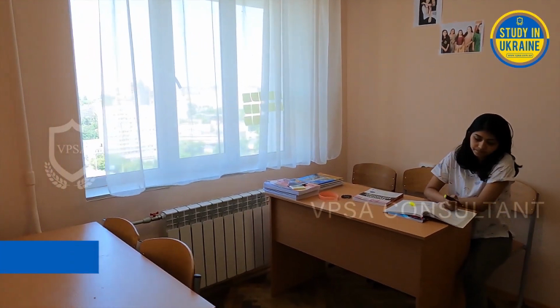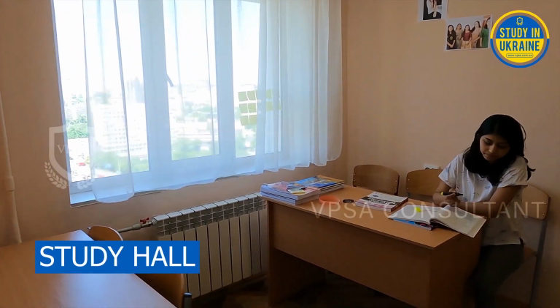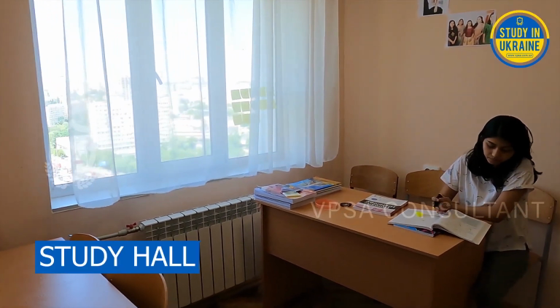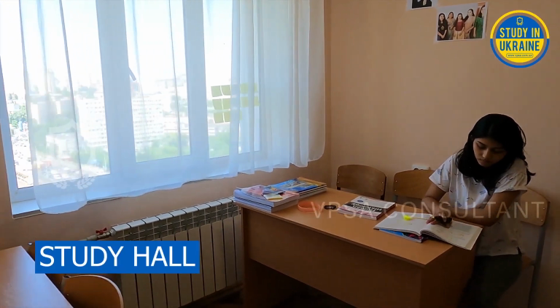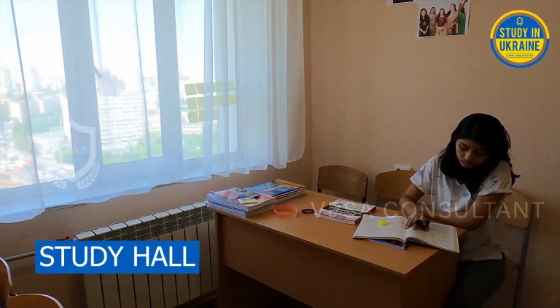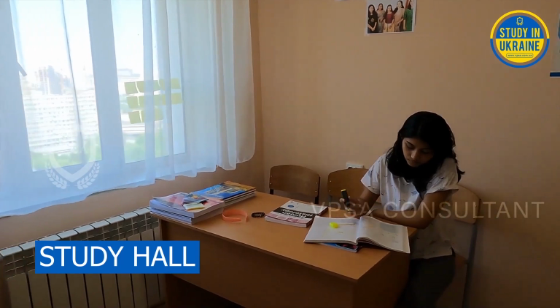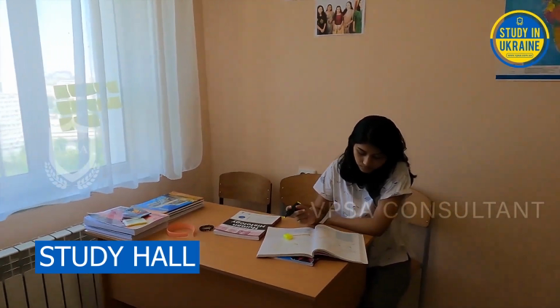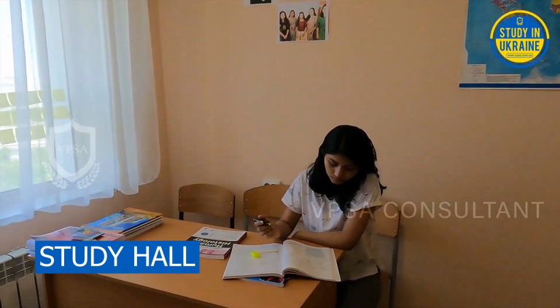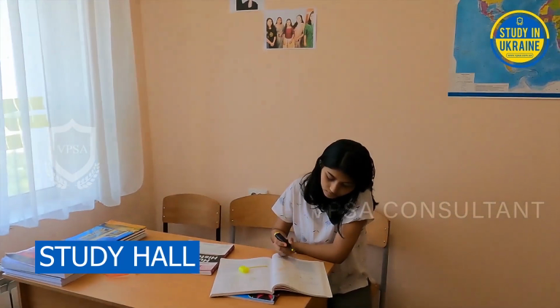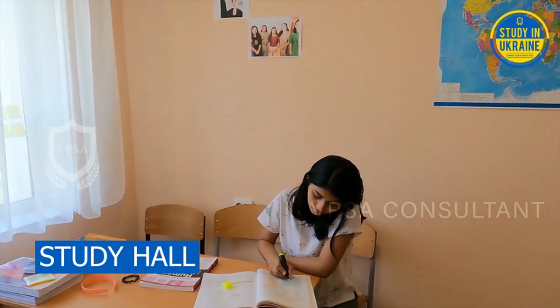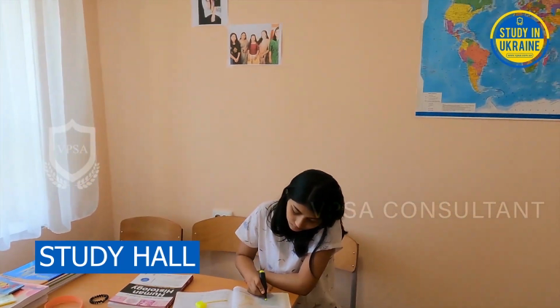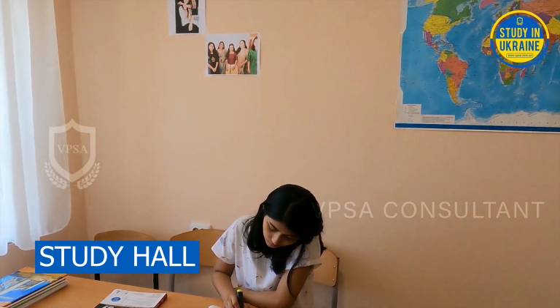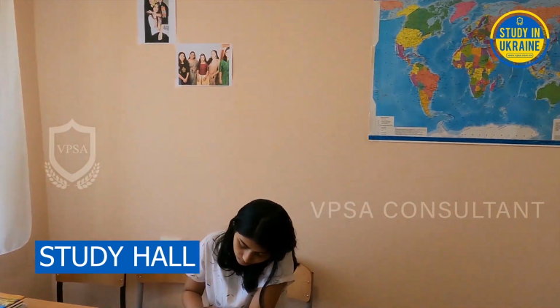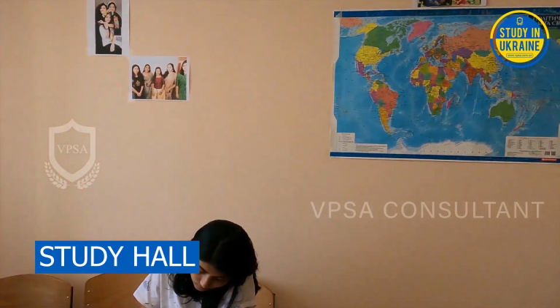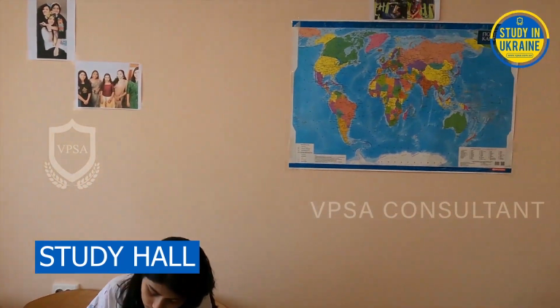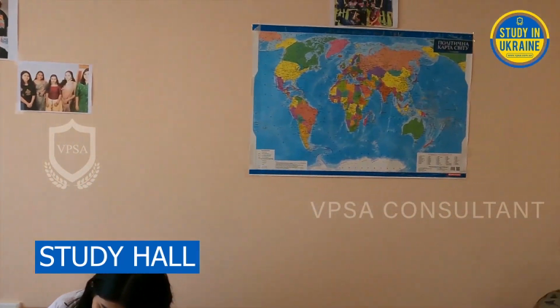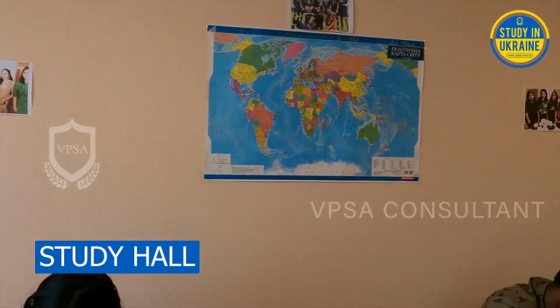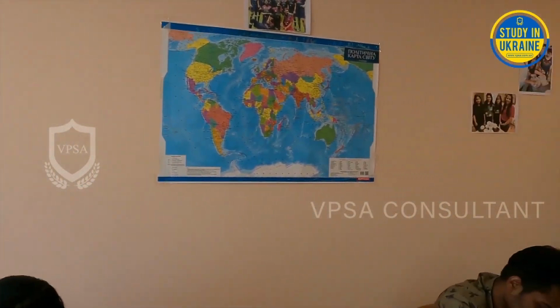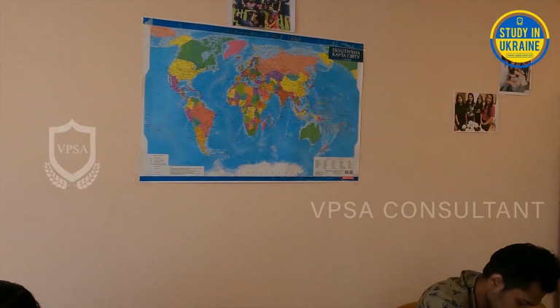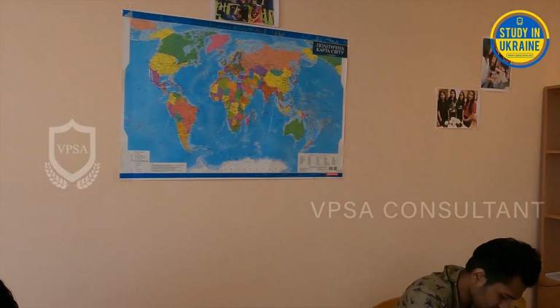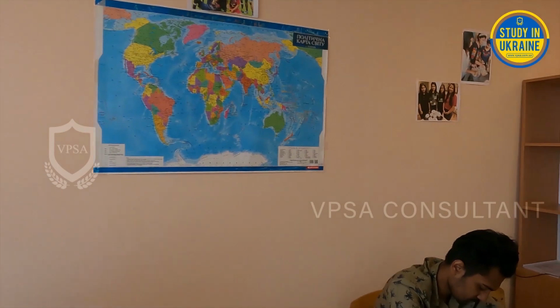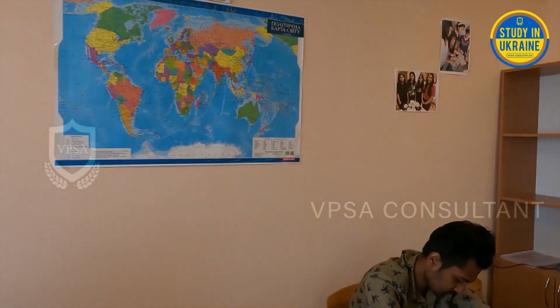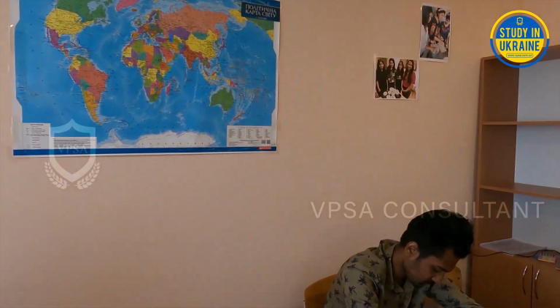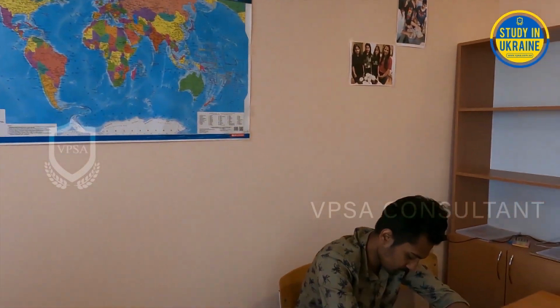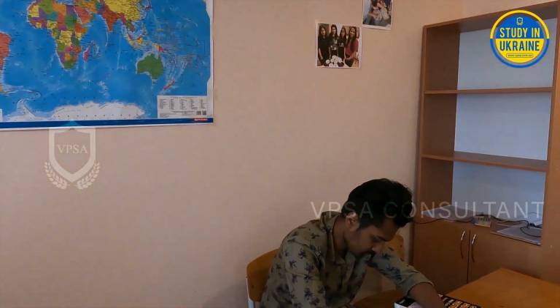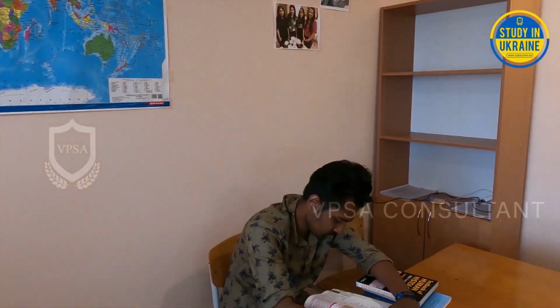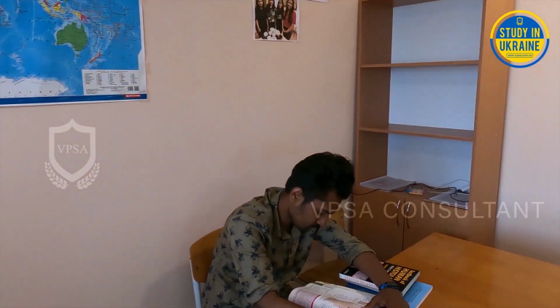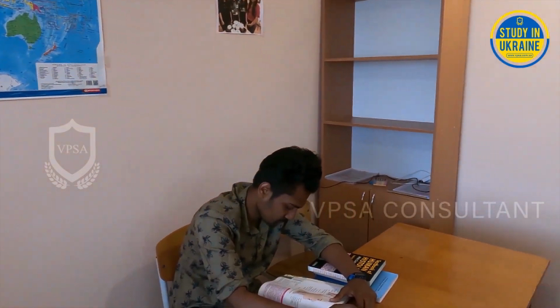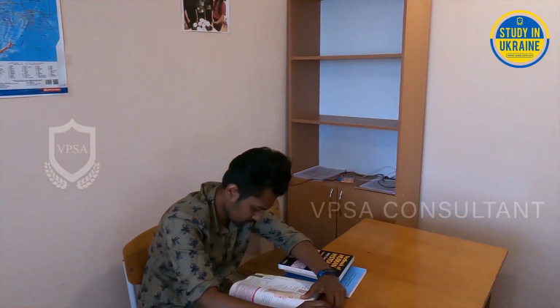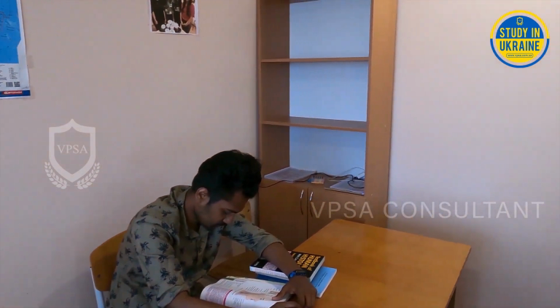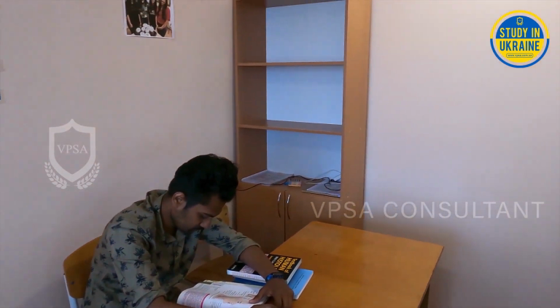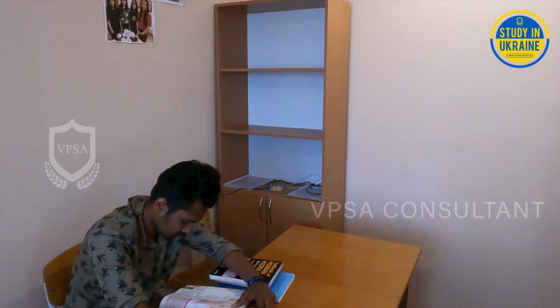Each floor also has a study hall with facilities for a peaceful stay. The key to the study hall will be provided to a student upon their request.